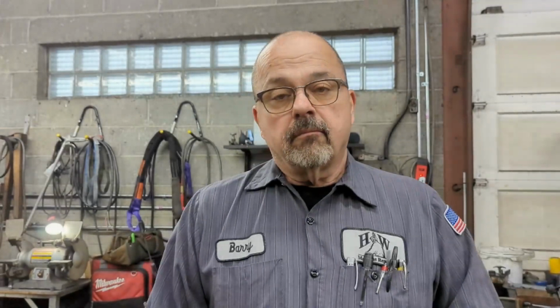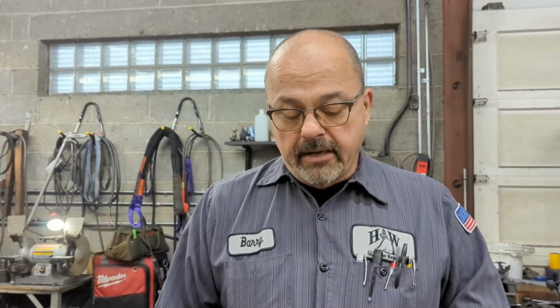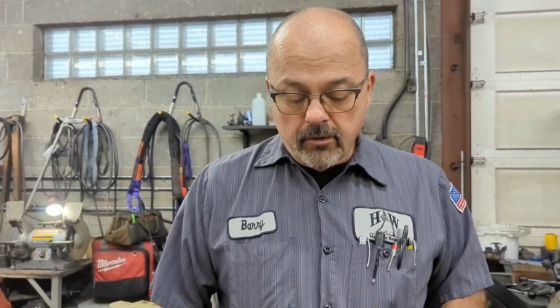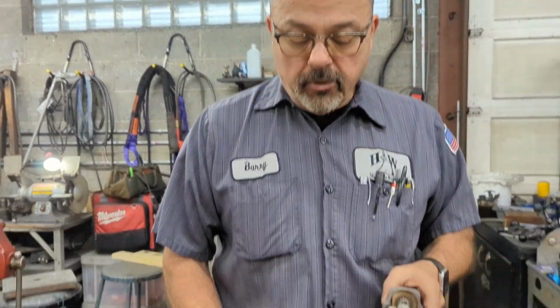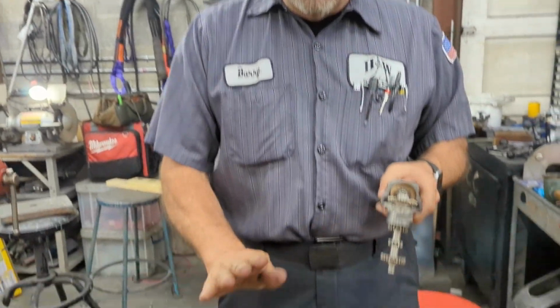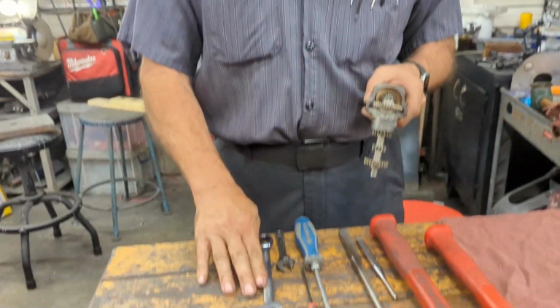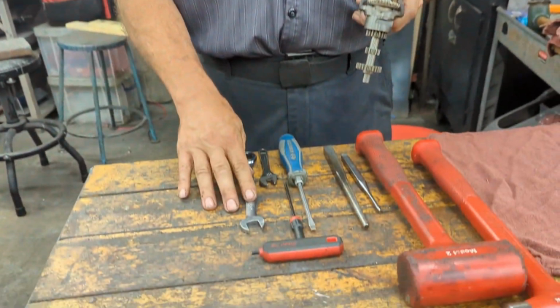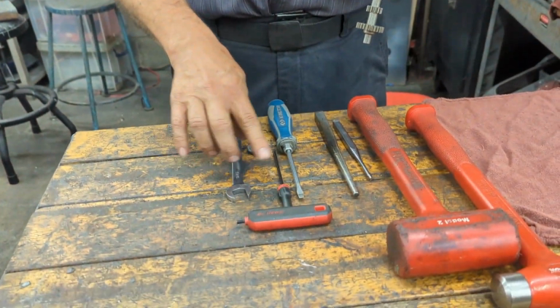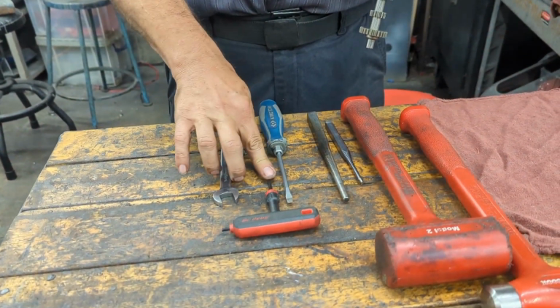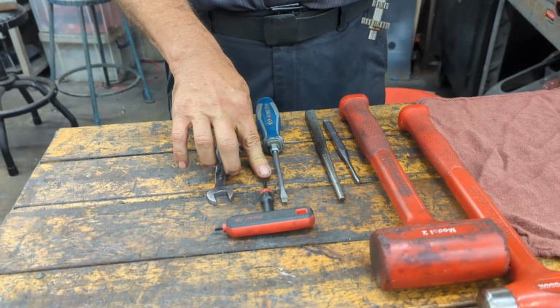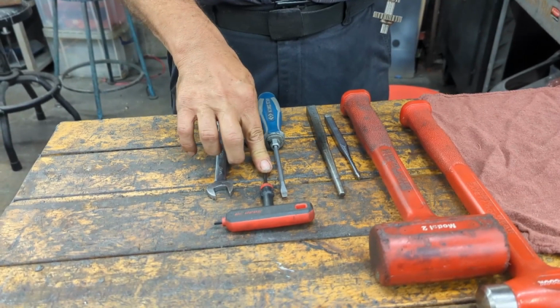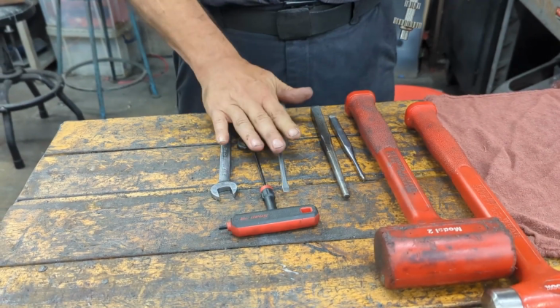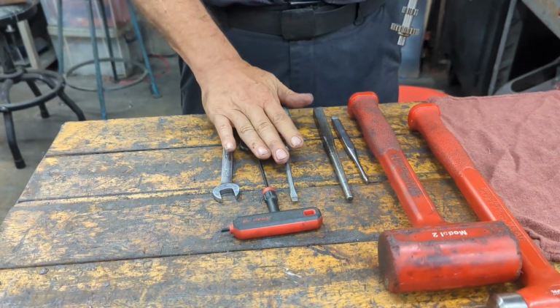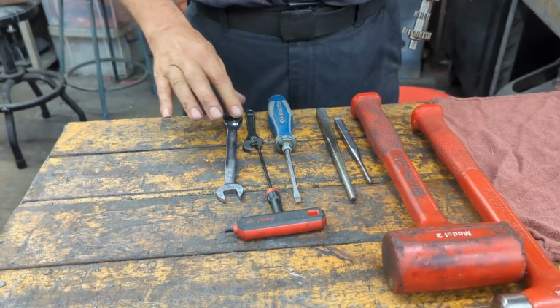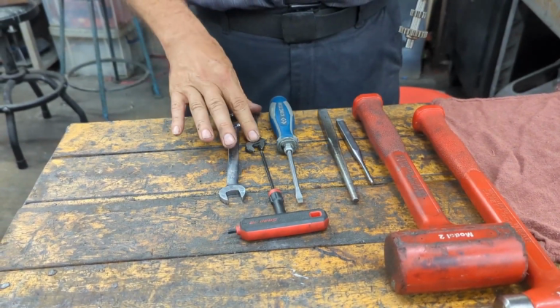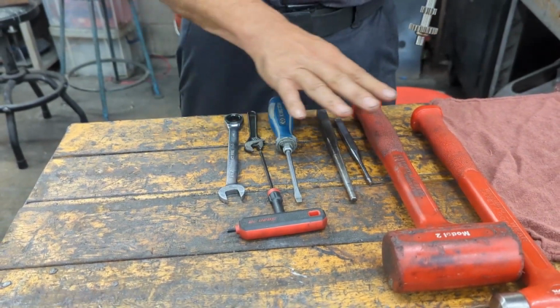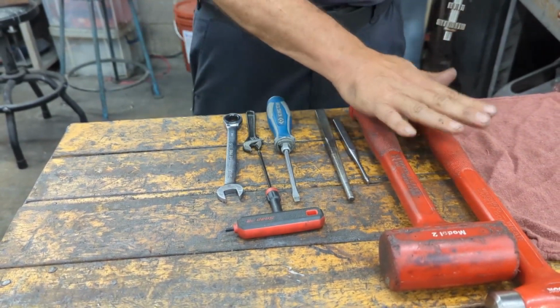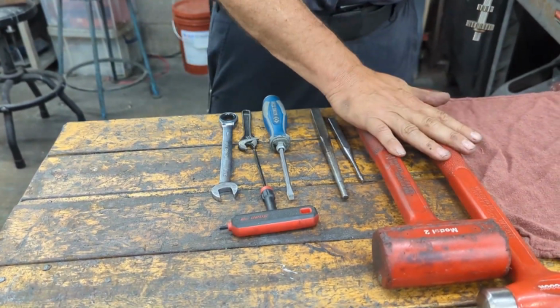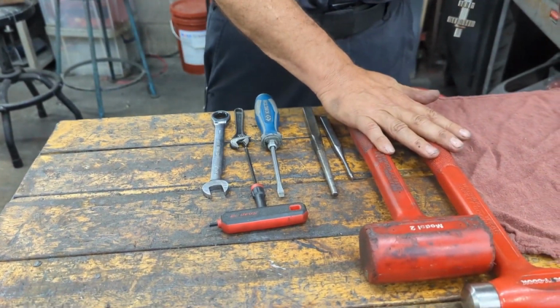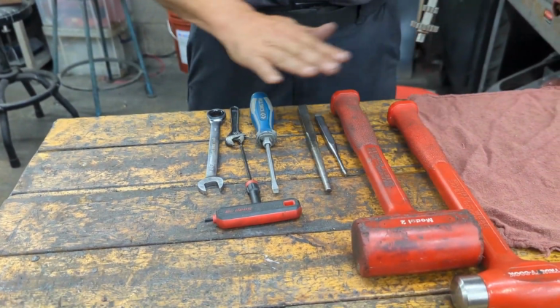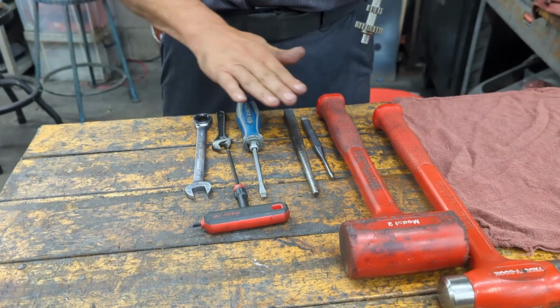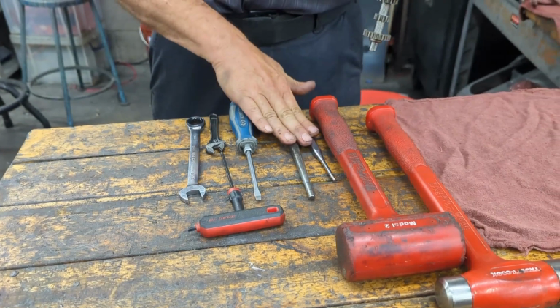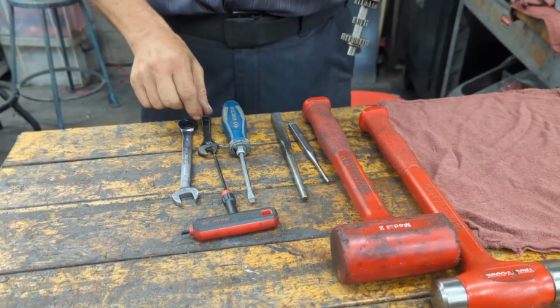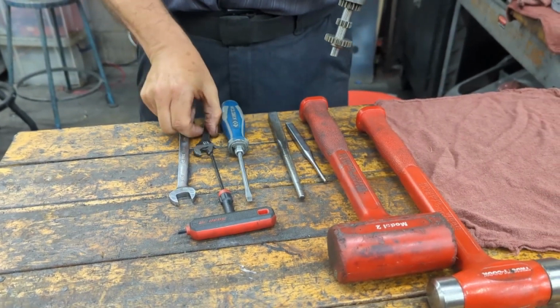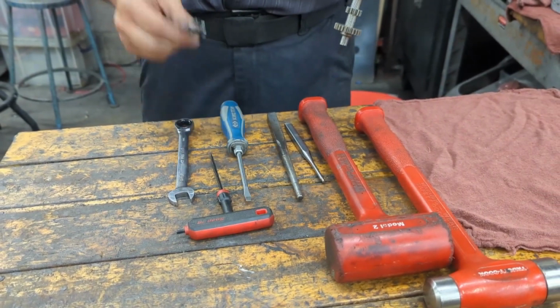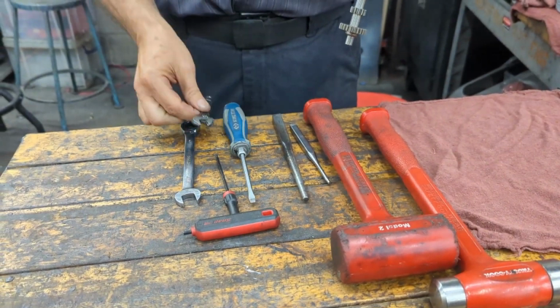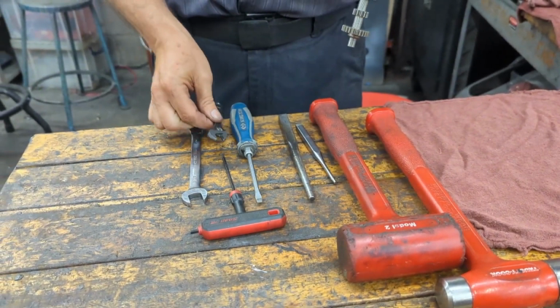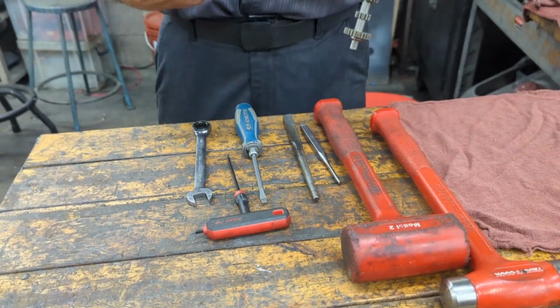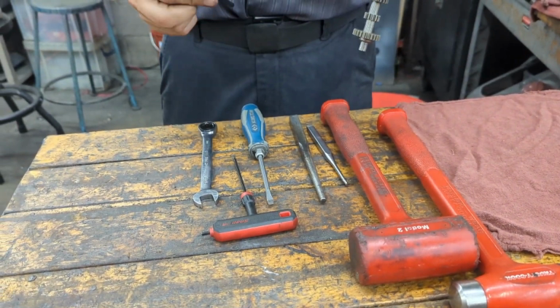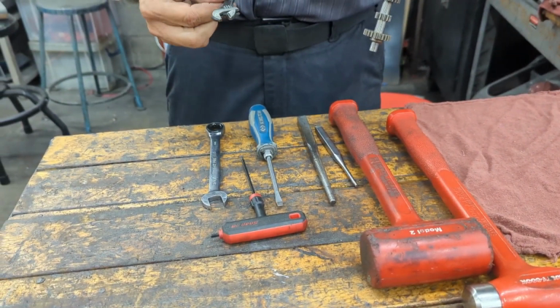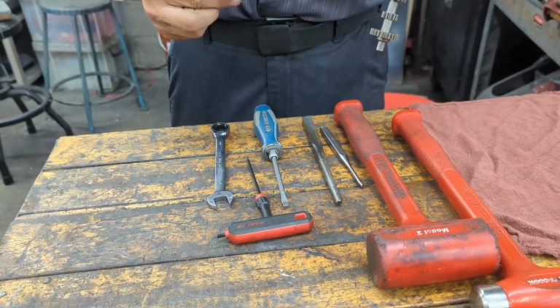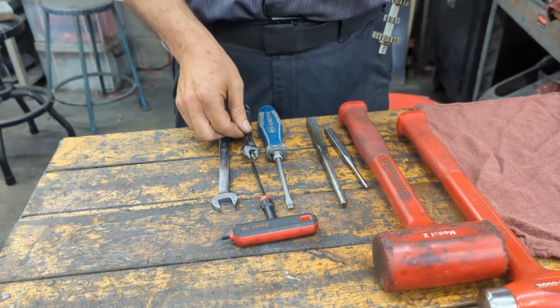Now, some of the parts you may need: a 9/16 wrench, eighth inch Allen wrench, flat head screwdriver, and you may need some of these — a couple of coke hammers, a couple punches, and a small crescent wrench.